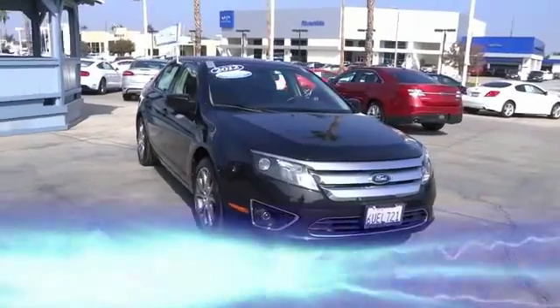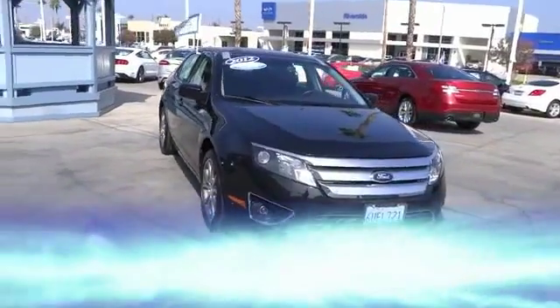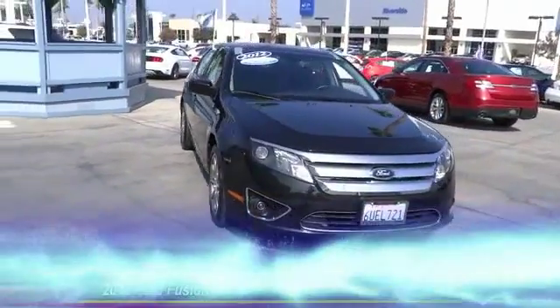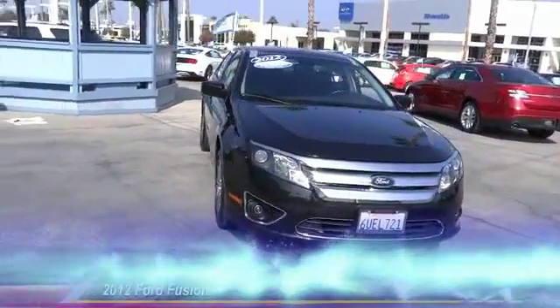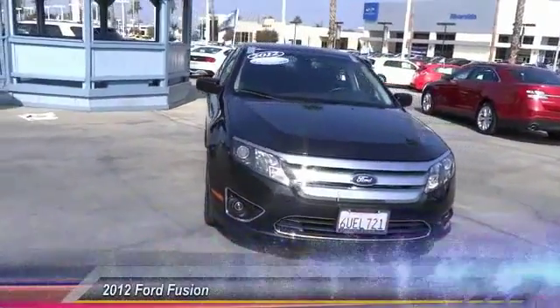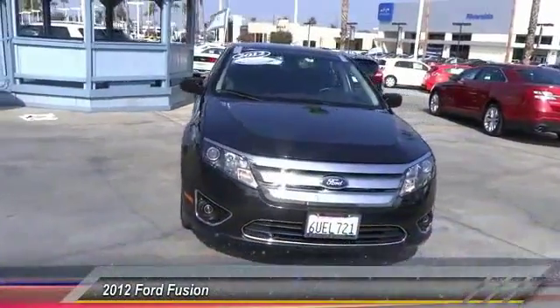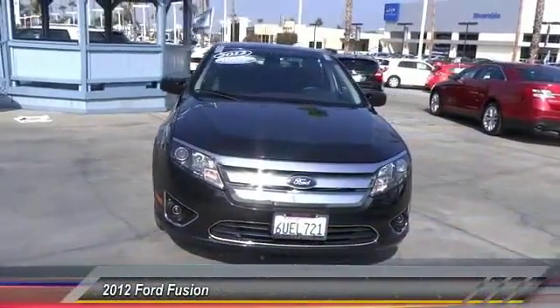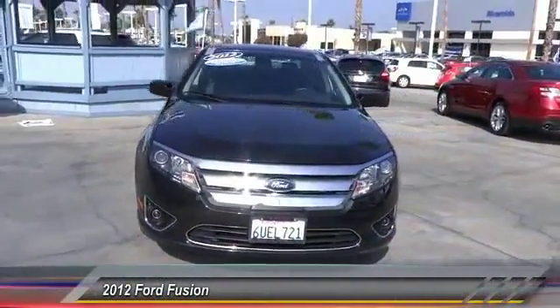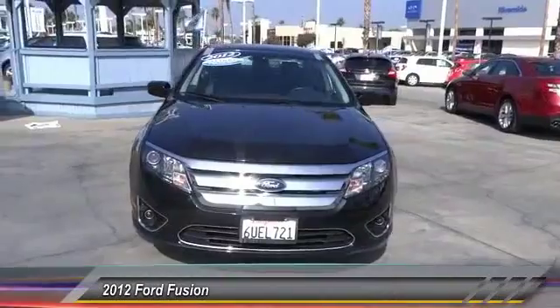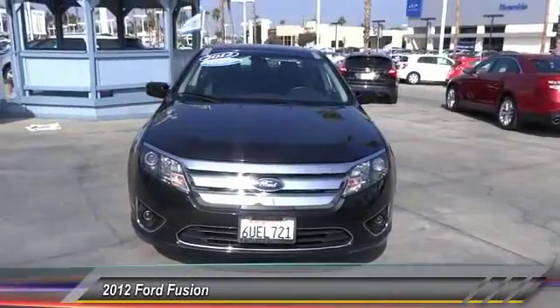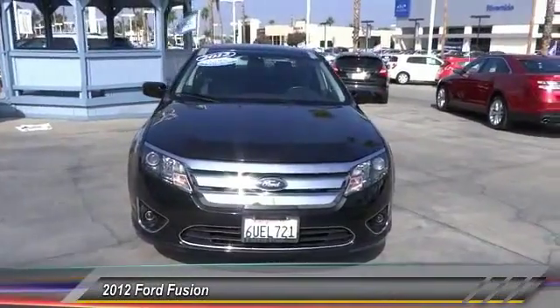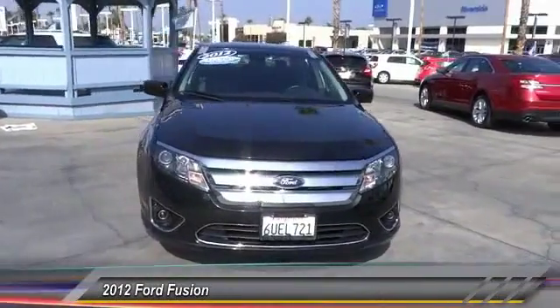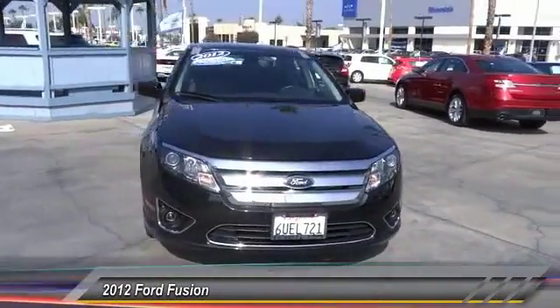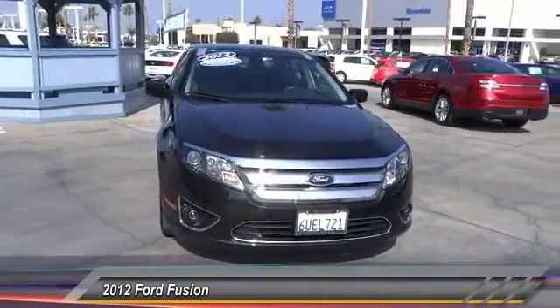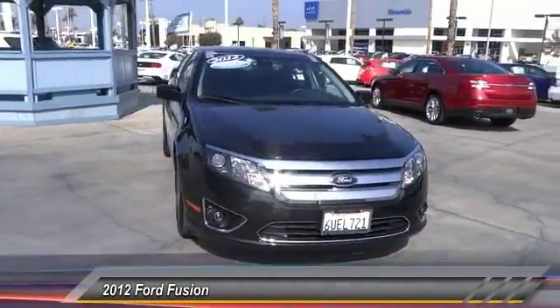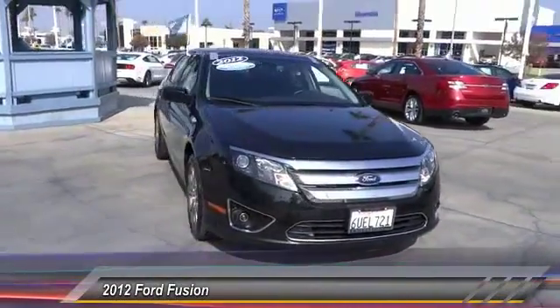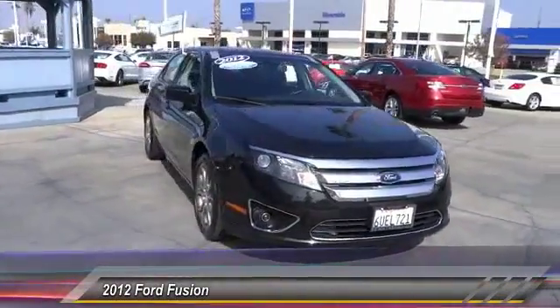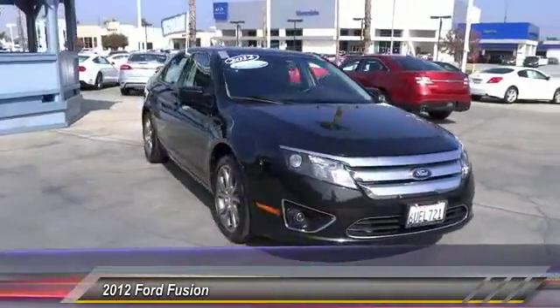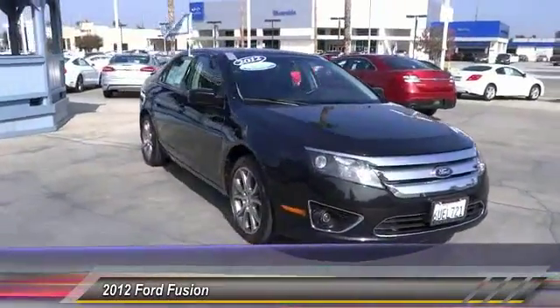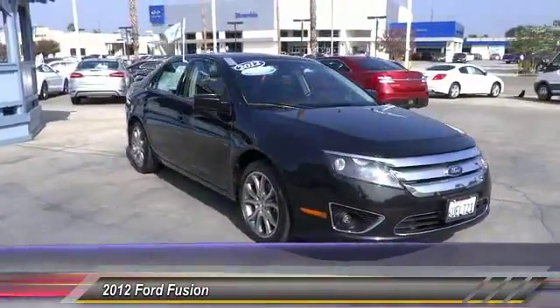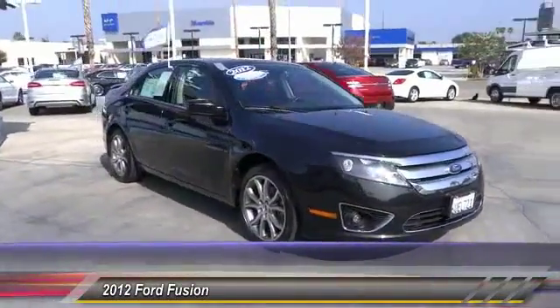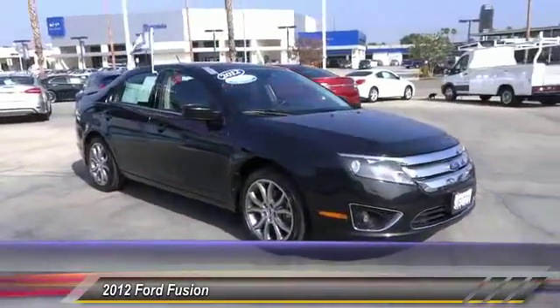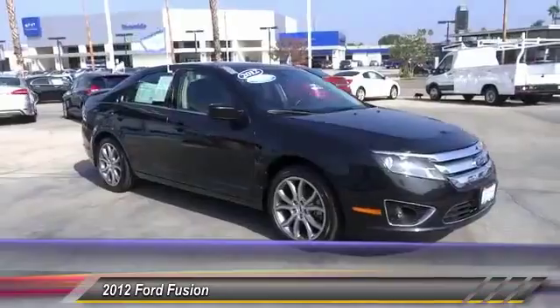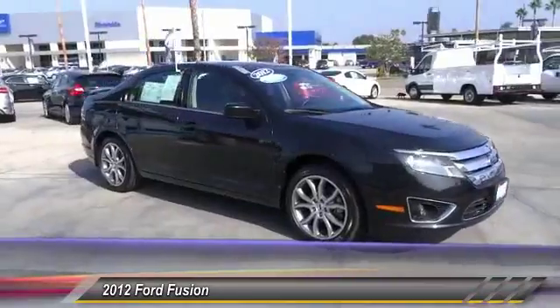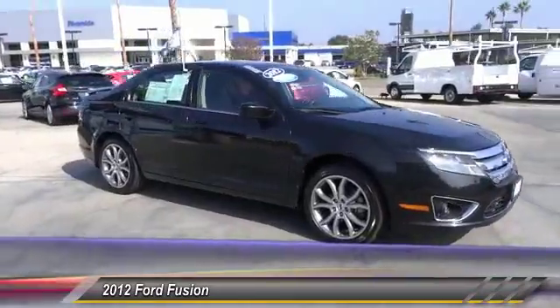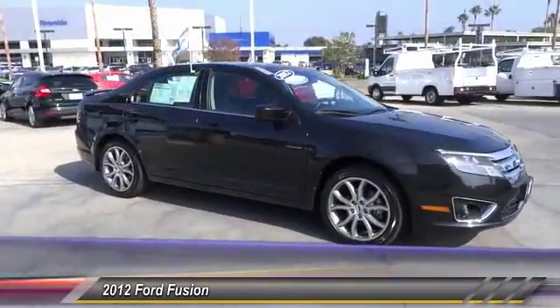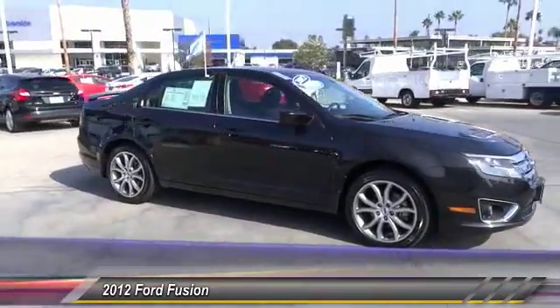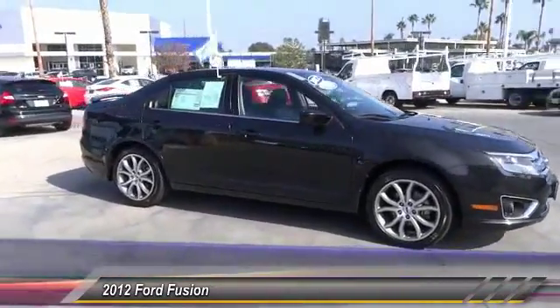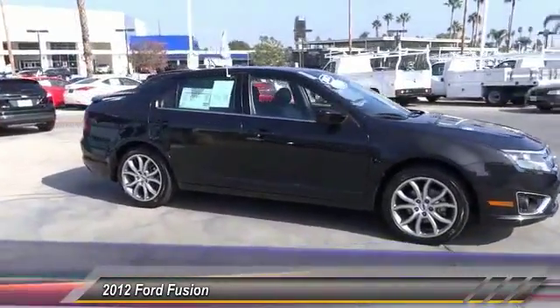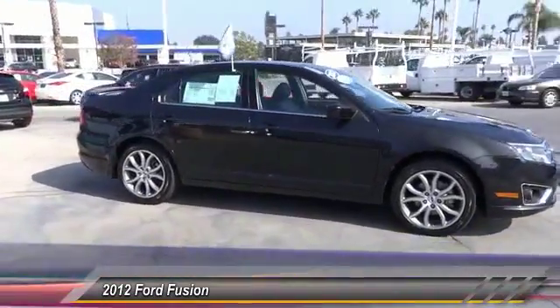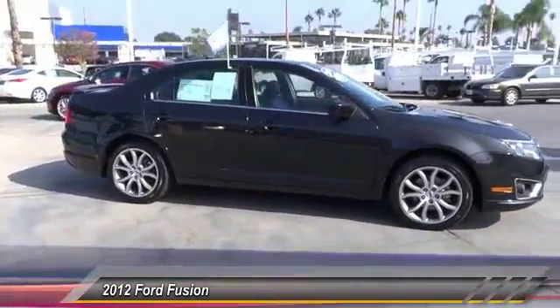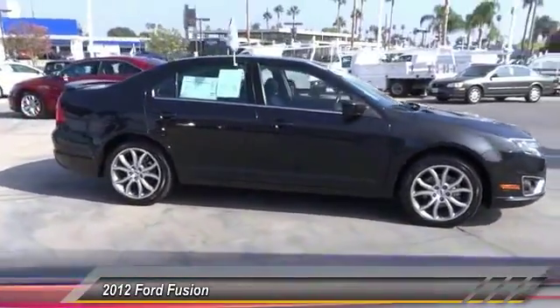2012 Fusion. You can have both impressive power and great economy in a Fusion, and it is priced below $20,000. This vehicle has less than 80,000 miles.